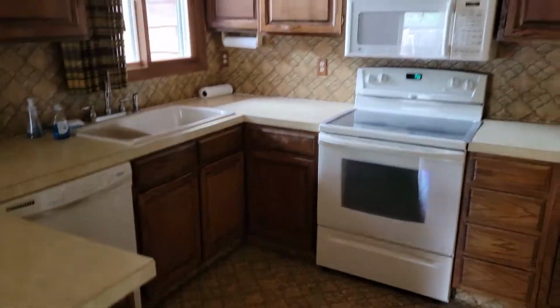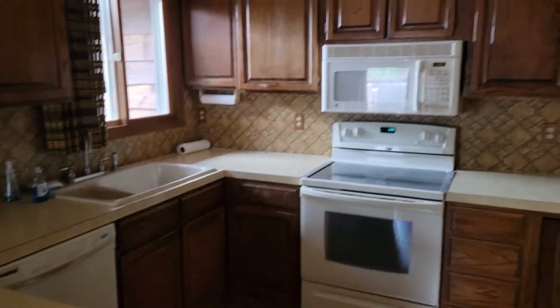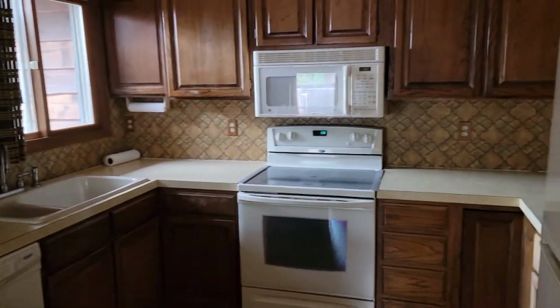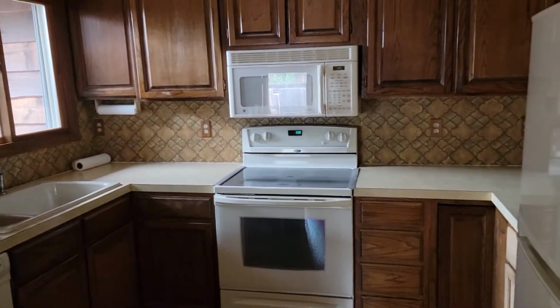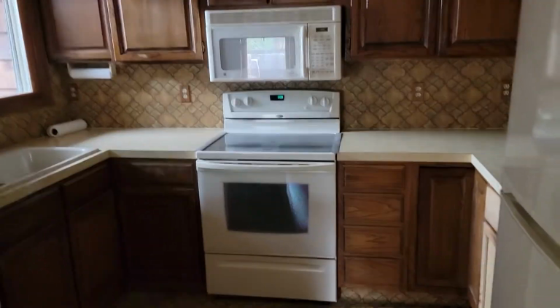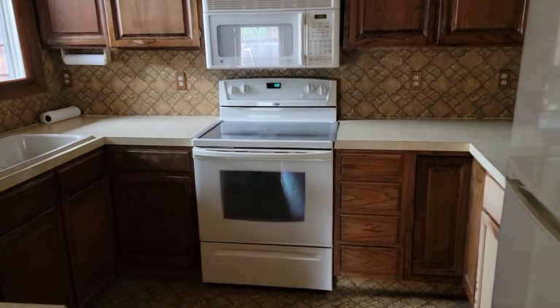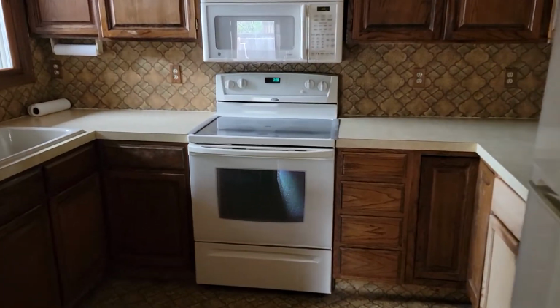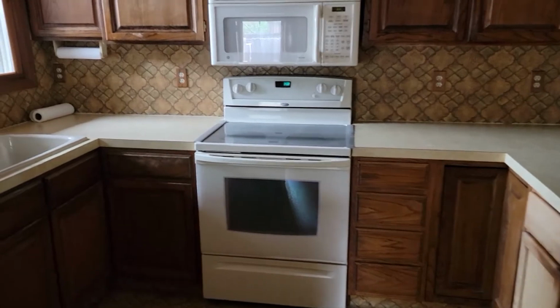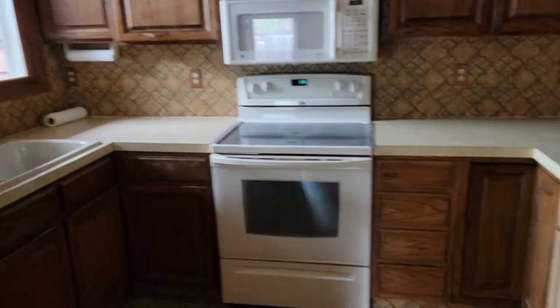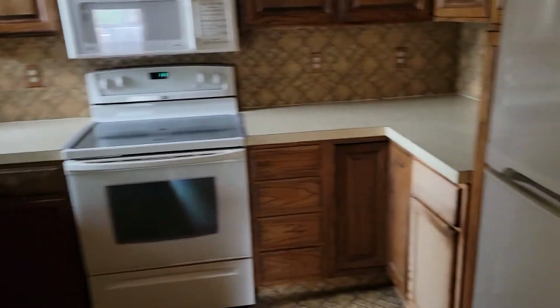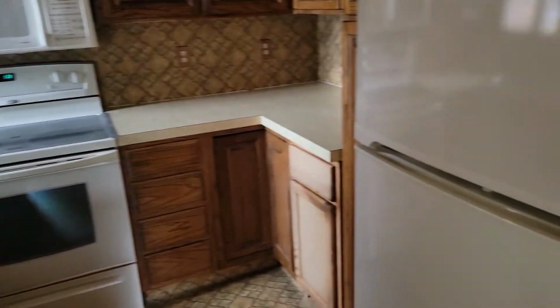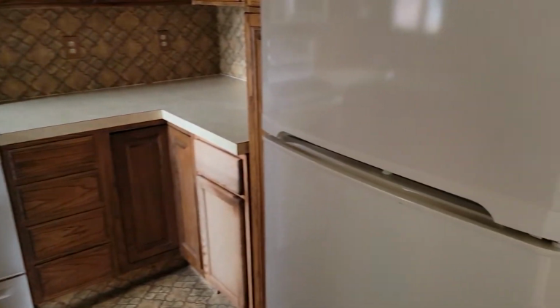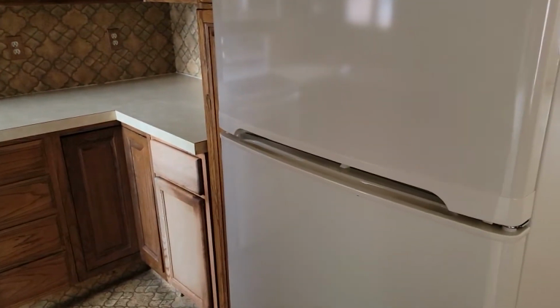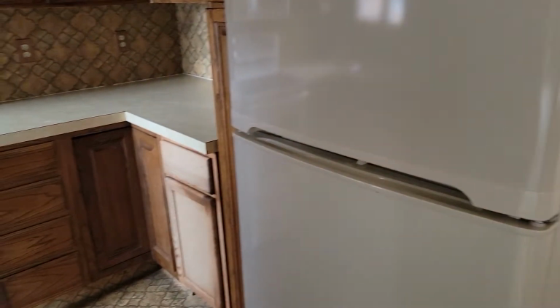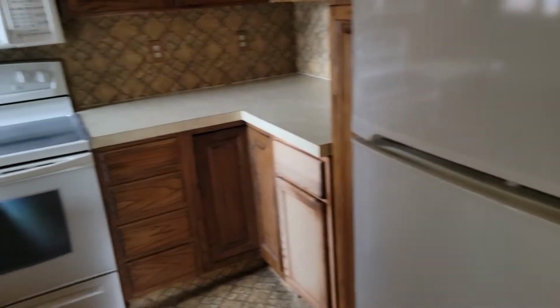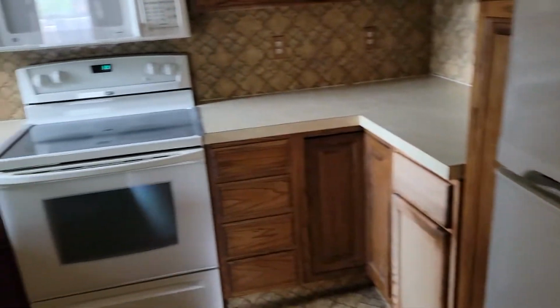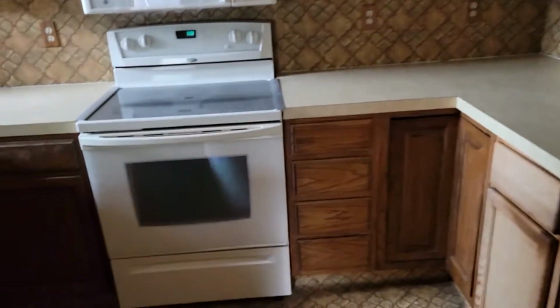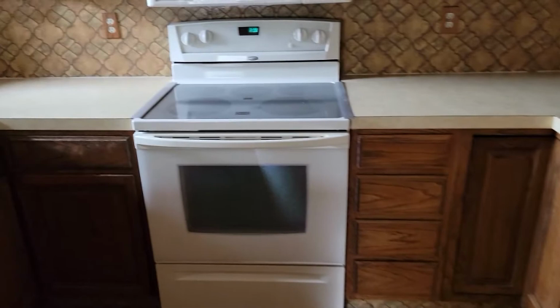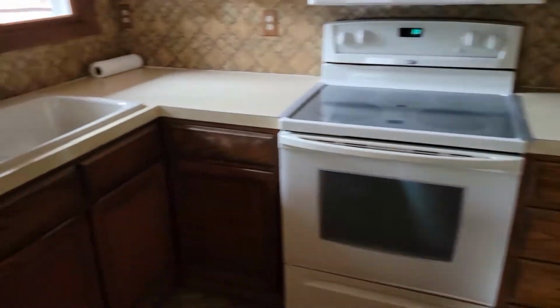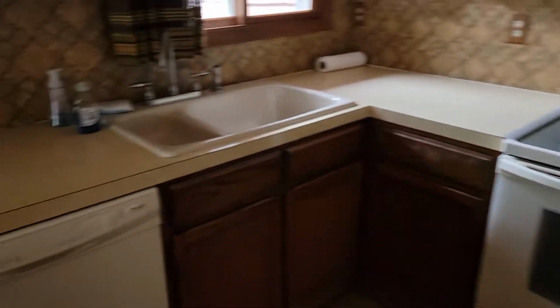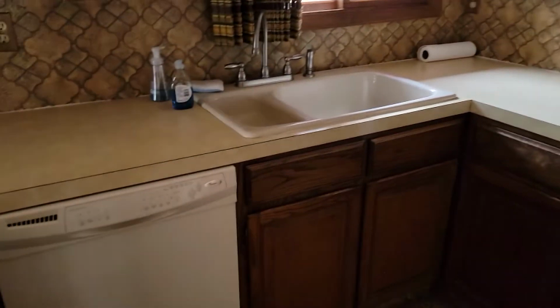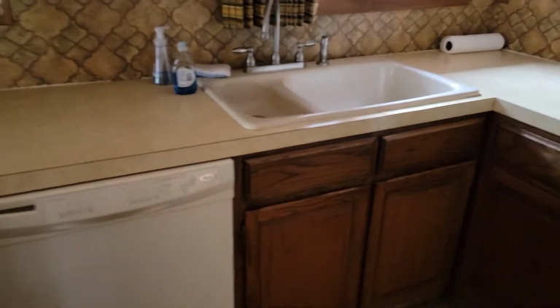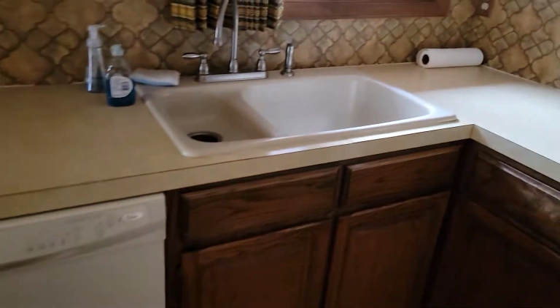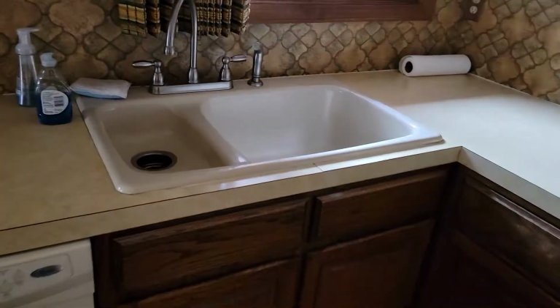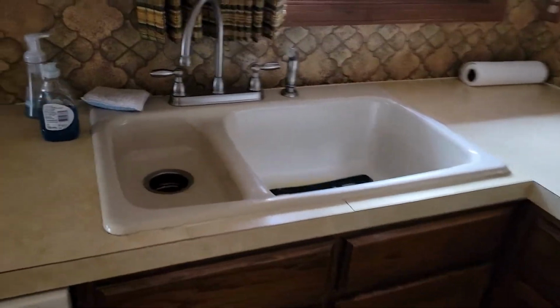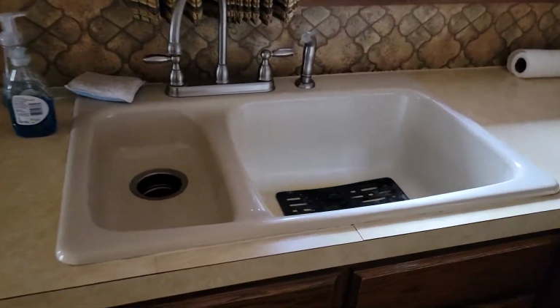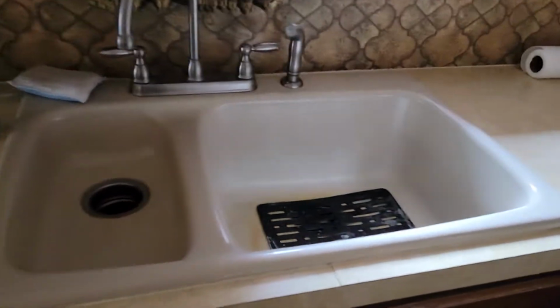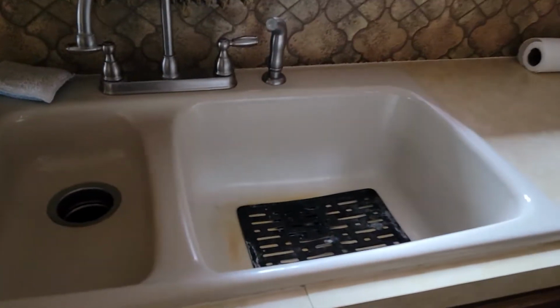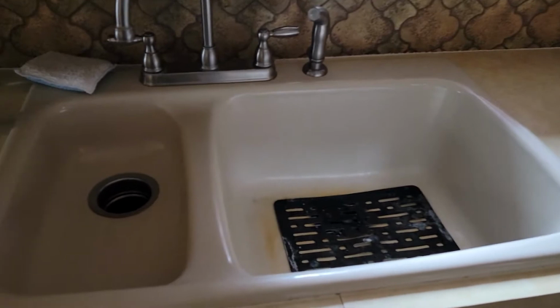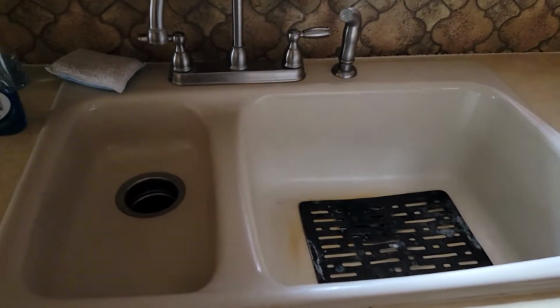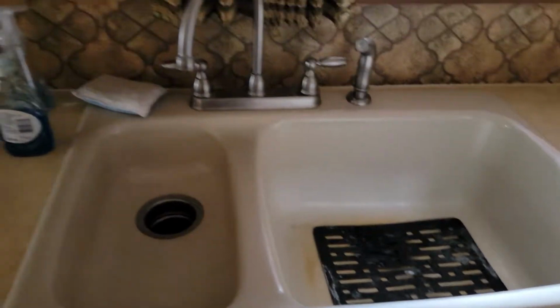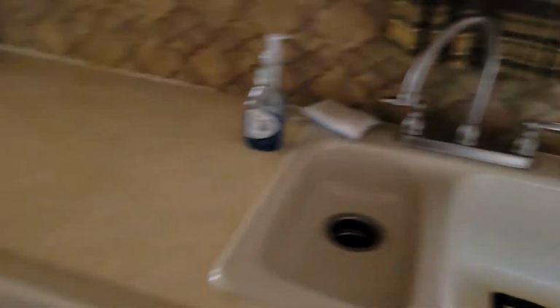Here's the kitchen. It has a modern stove and refrigerator. It has a dishwasher. You might recognize the sink — looks like the one we just replaced.